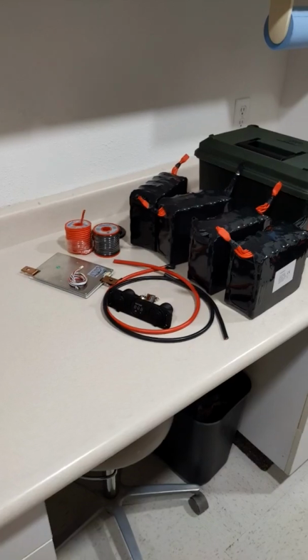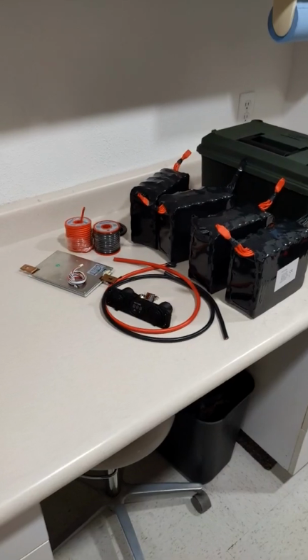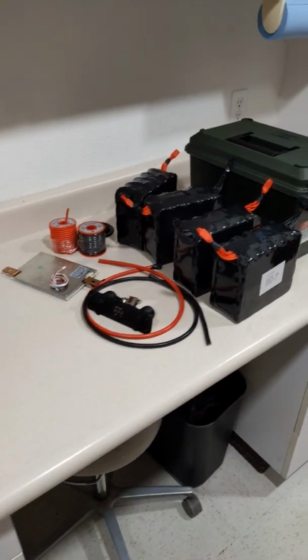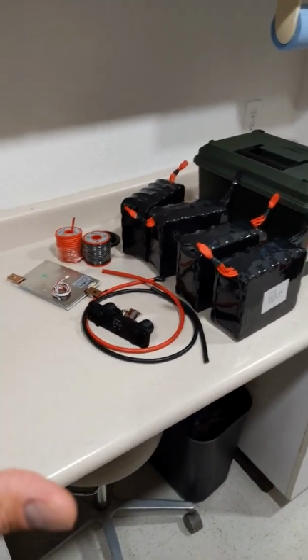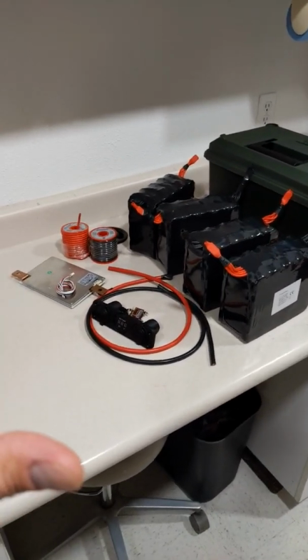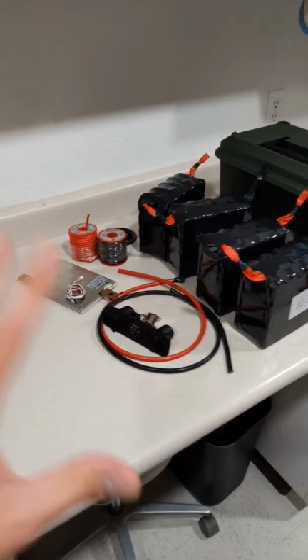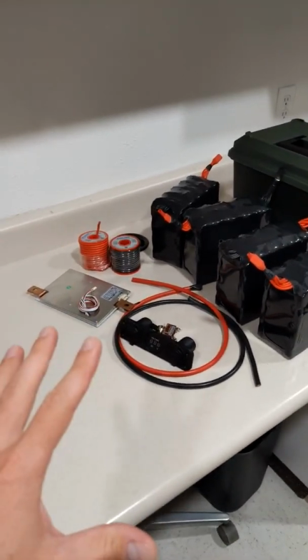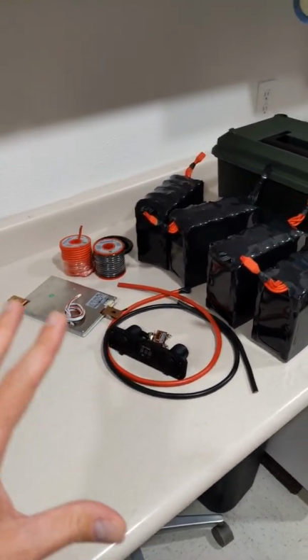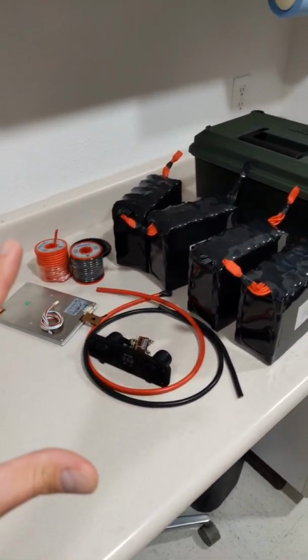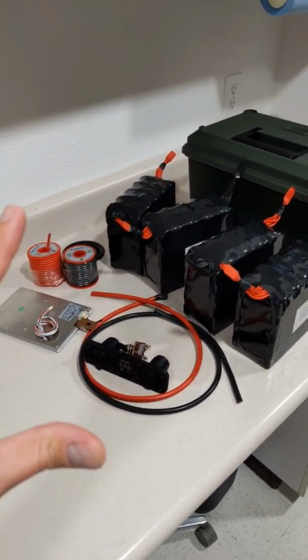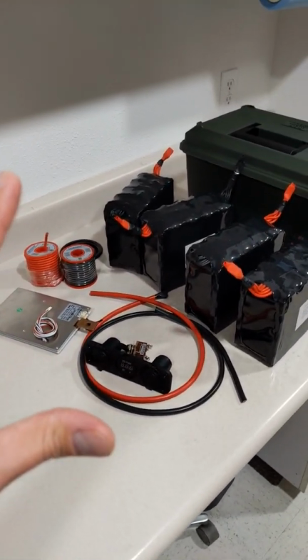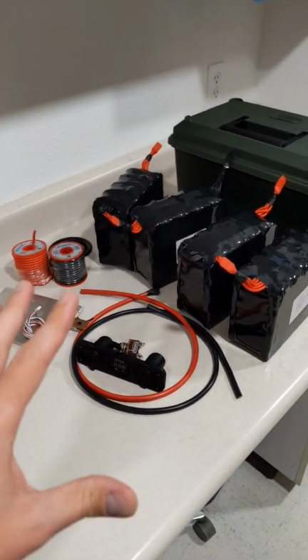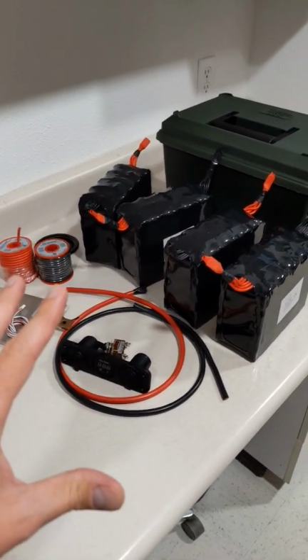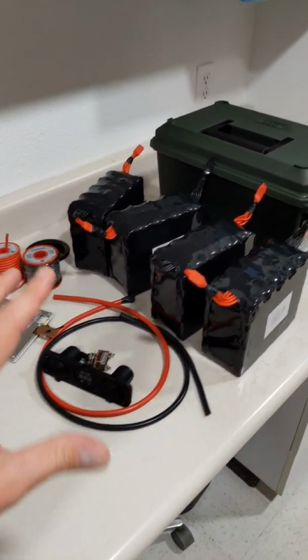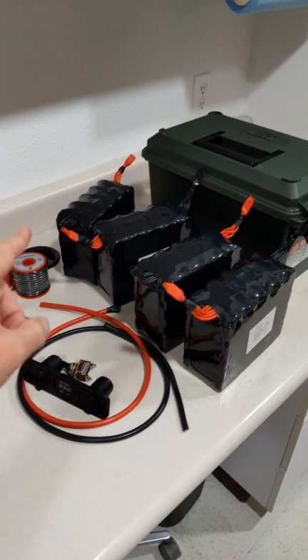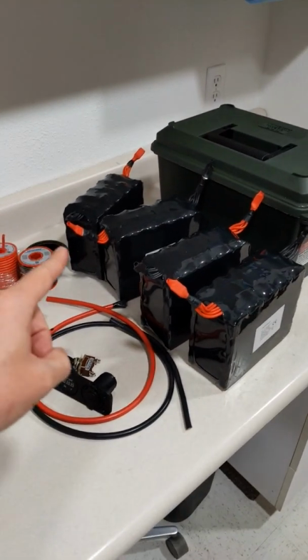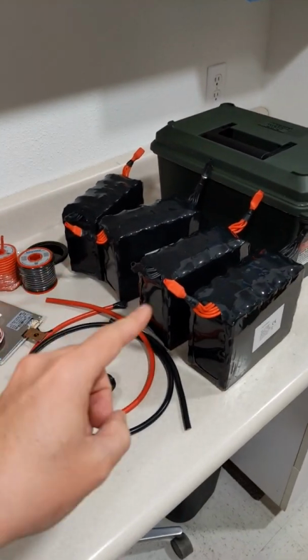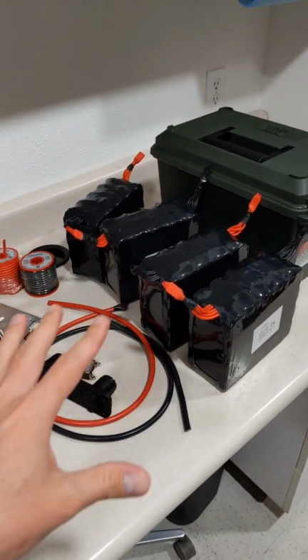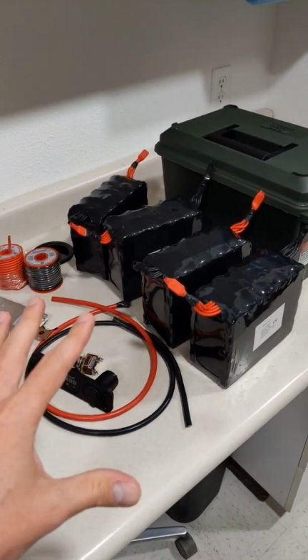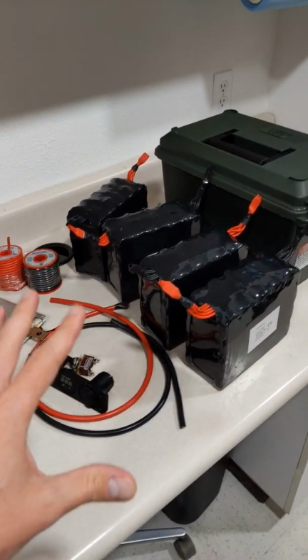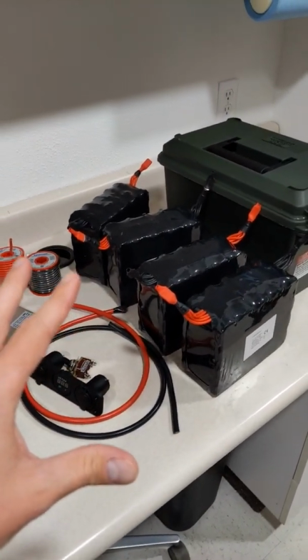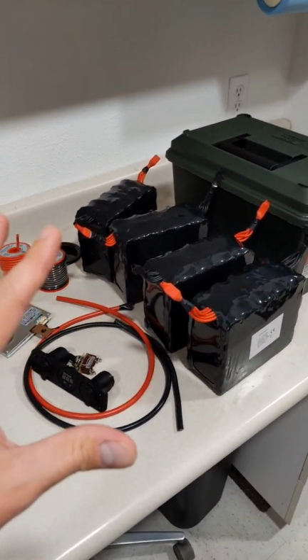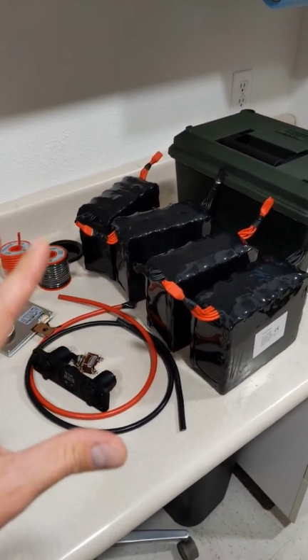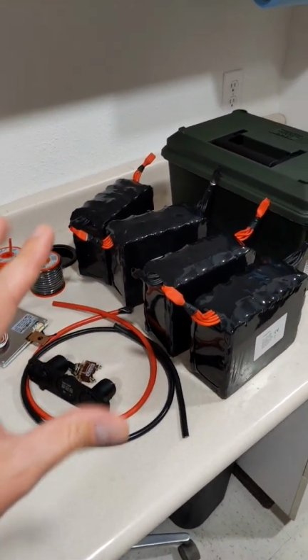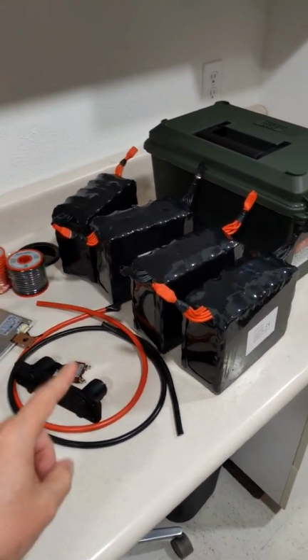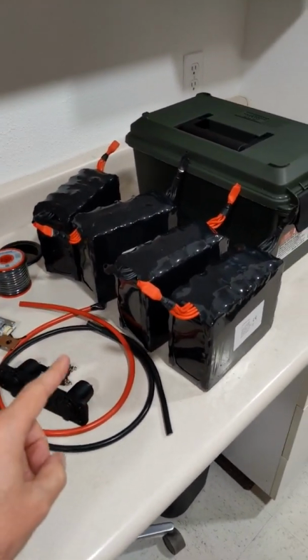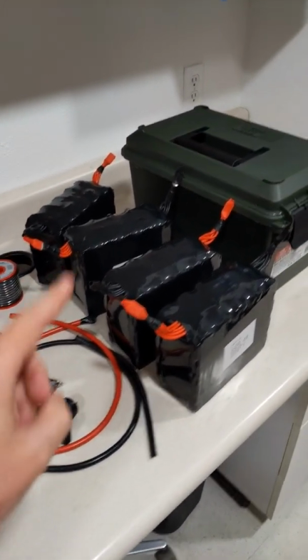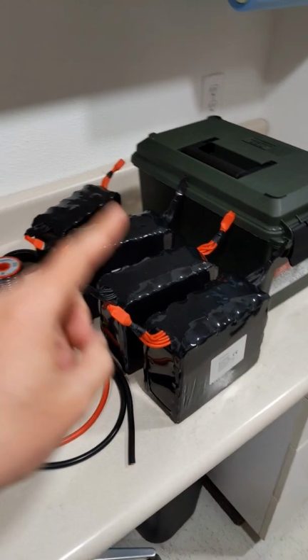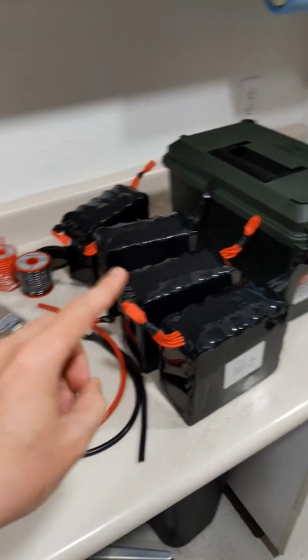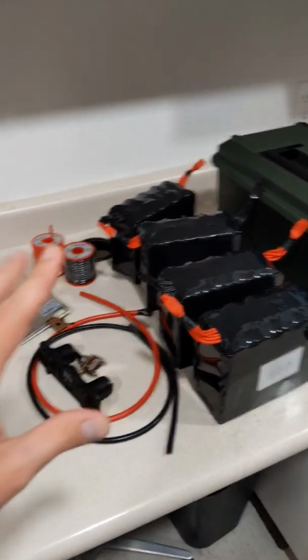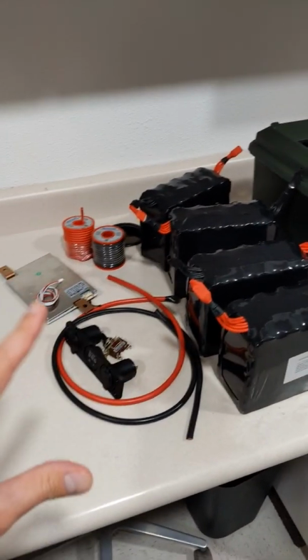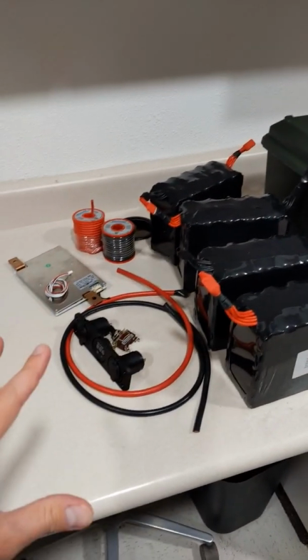Hey guys, welcome back to the channel. I'm super excited to give you guys this quick update. My 100 amp hour DIY lithium iron phosphate battery cells showed up along with my case and a few other parts.